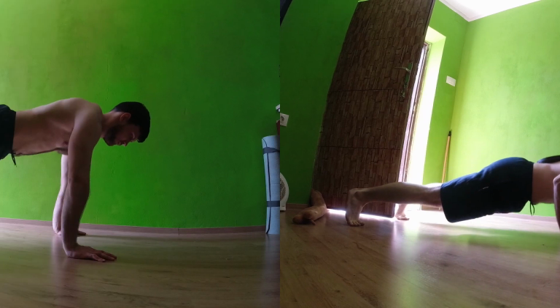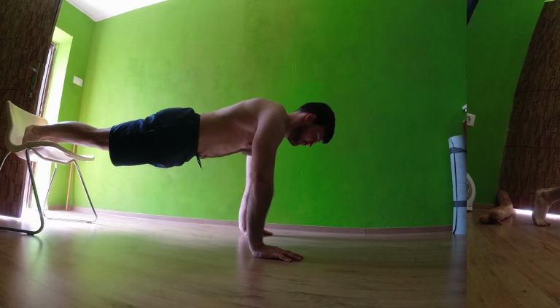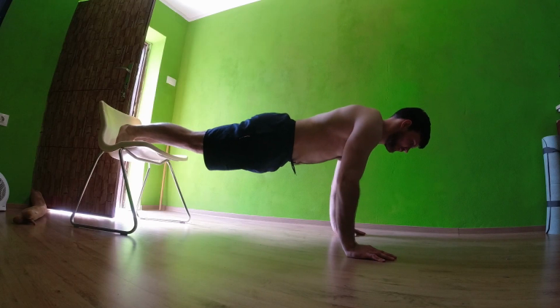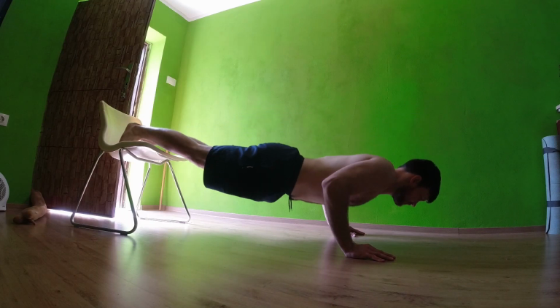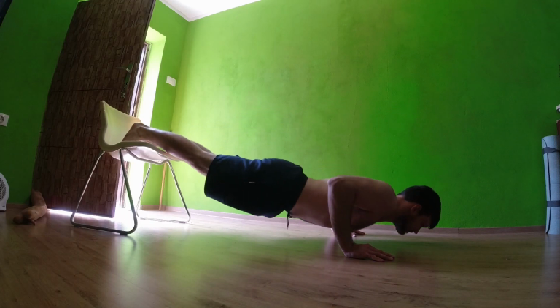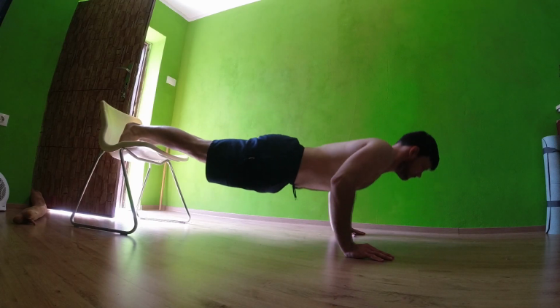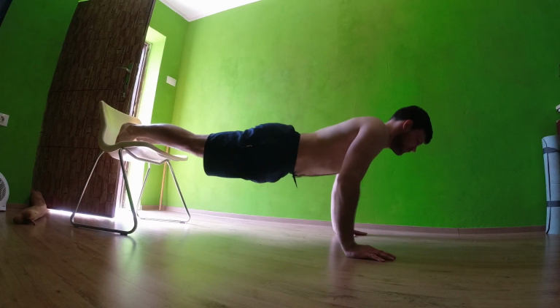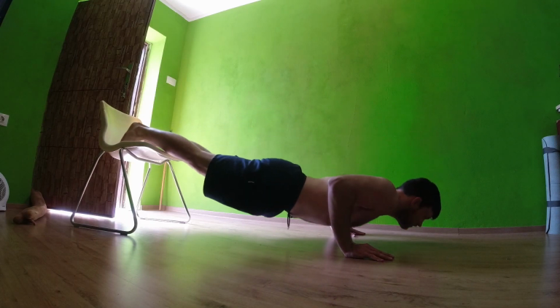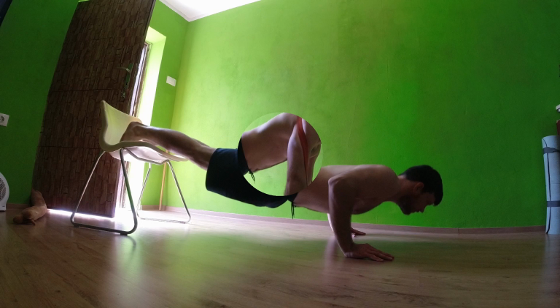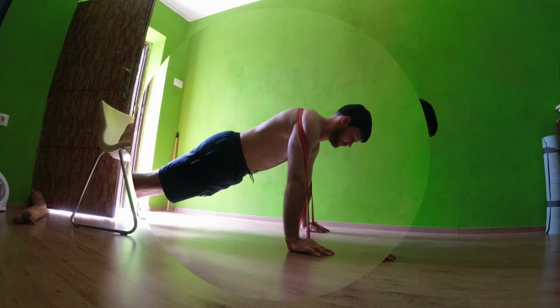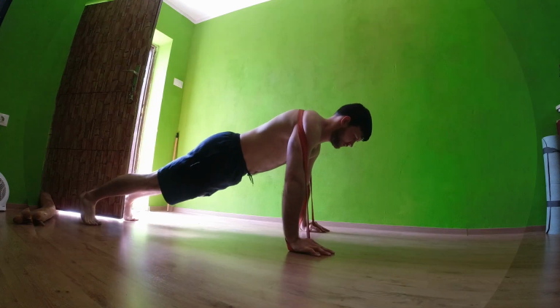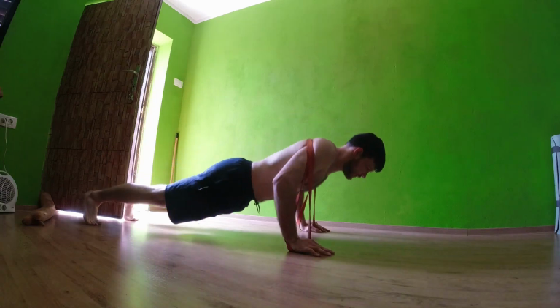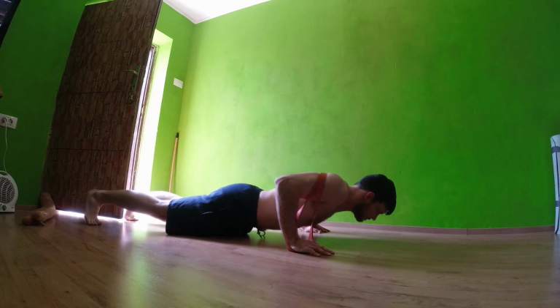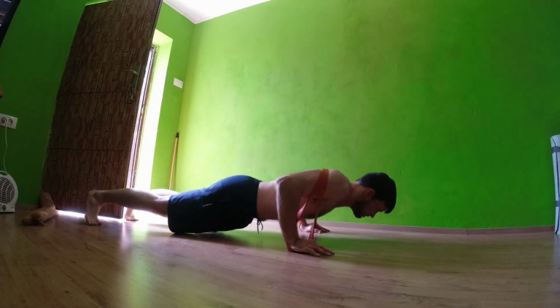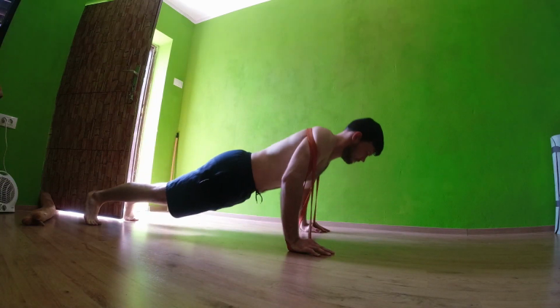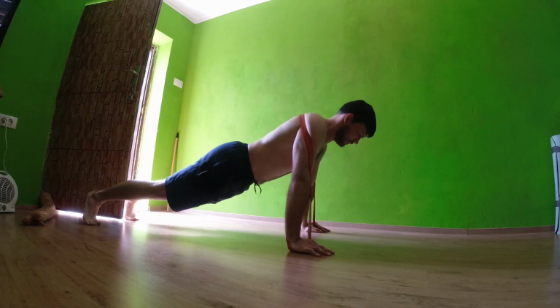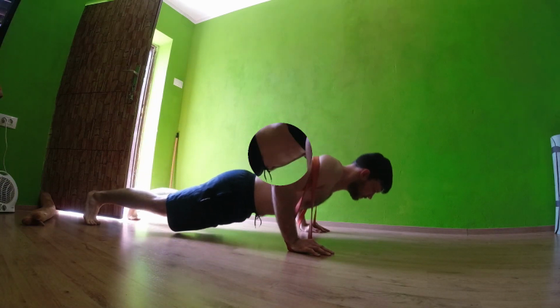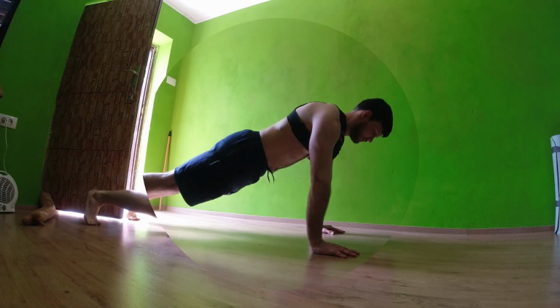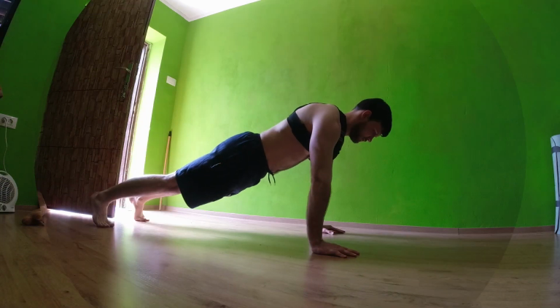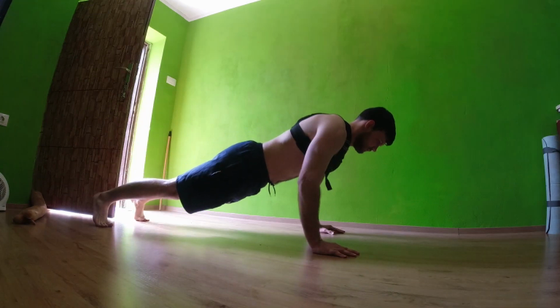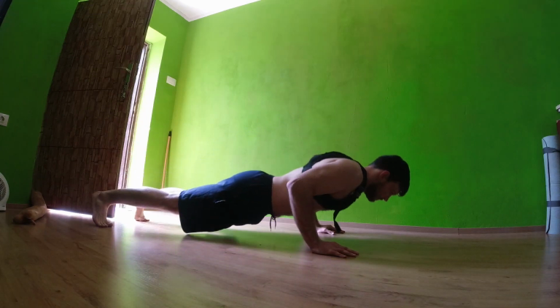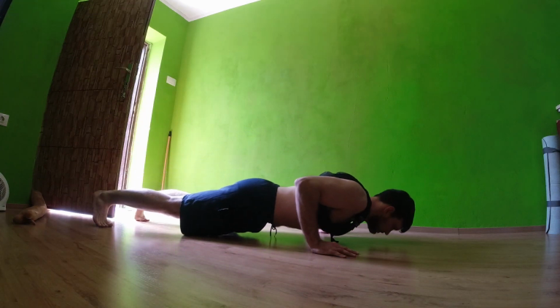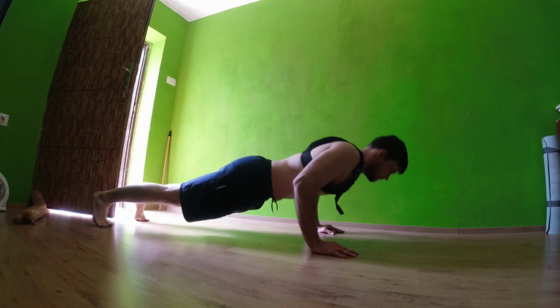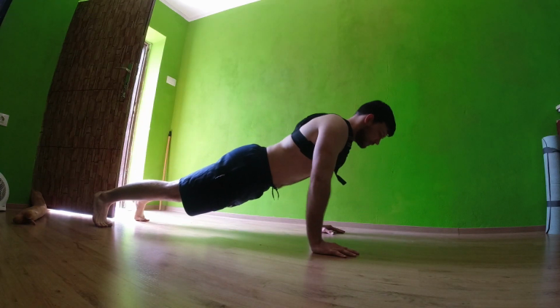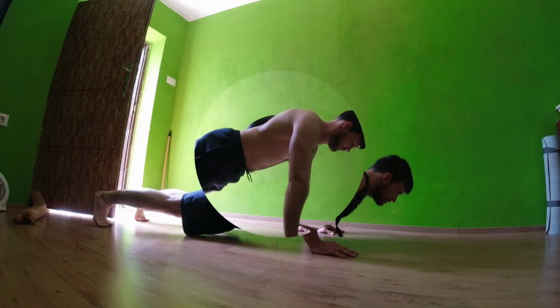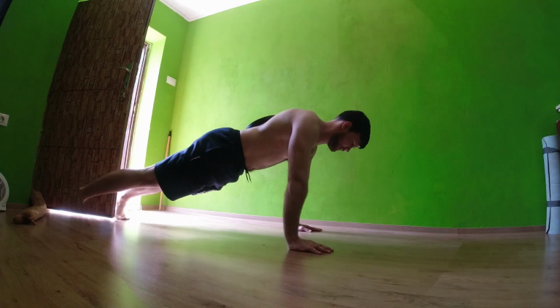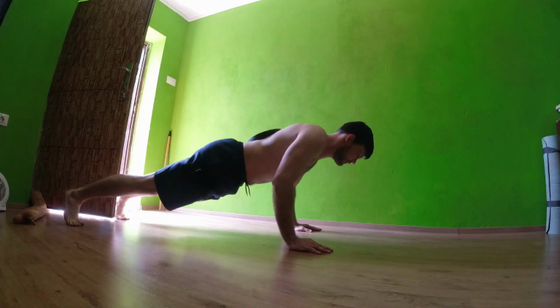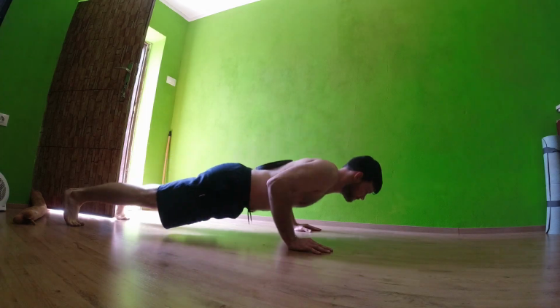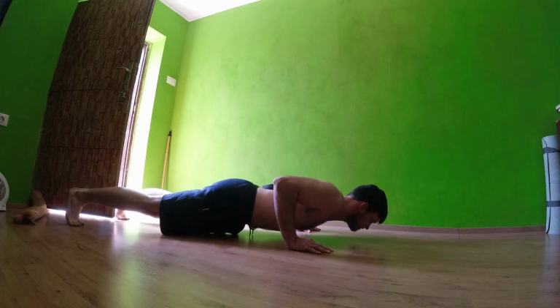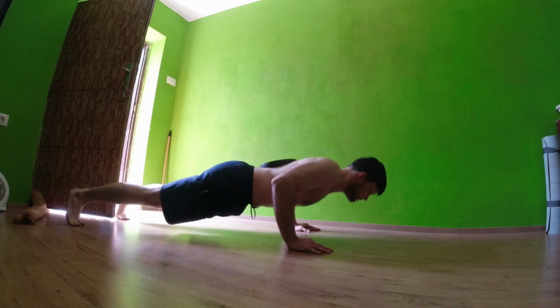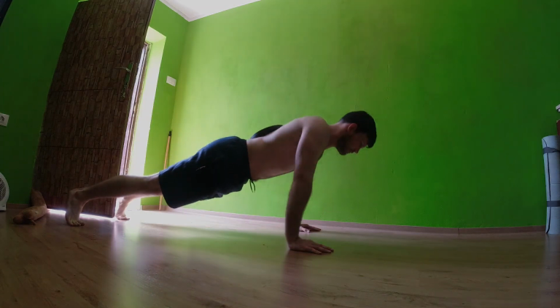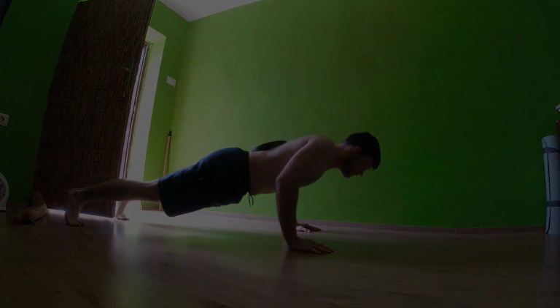So there you have four ways to make your push-ups harder. Next time you do push-ups, don't just do them with your body weight — if you have a chance, put some resistance on, make them harder, and get more gains.